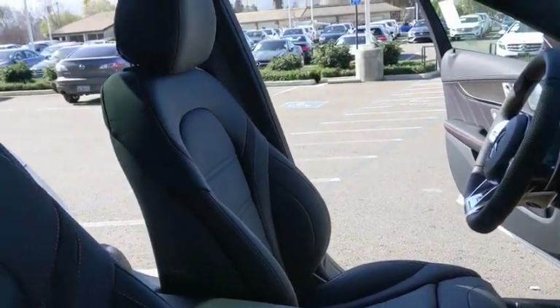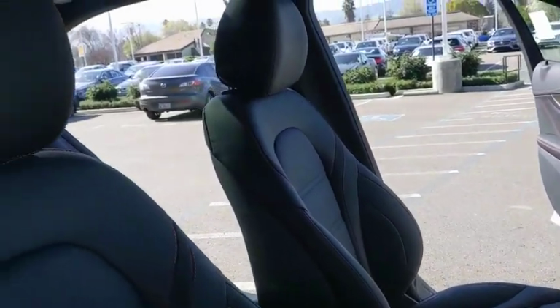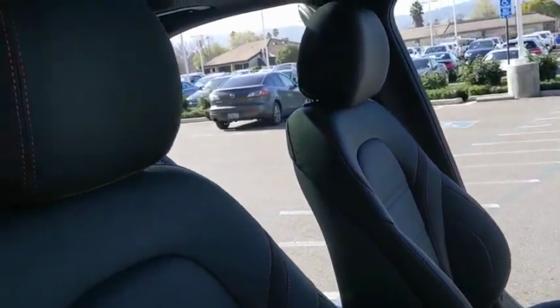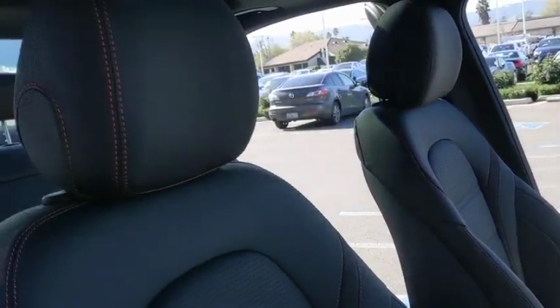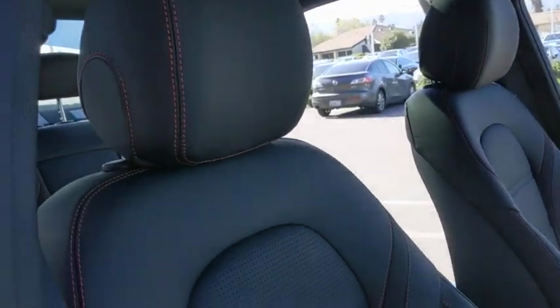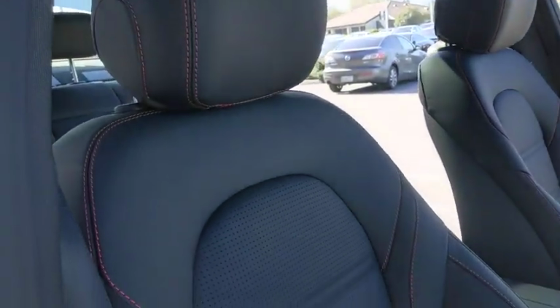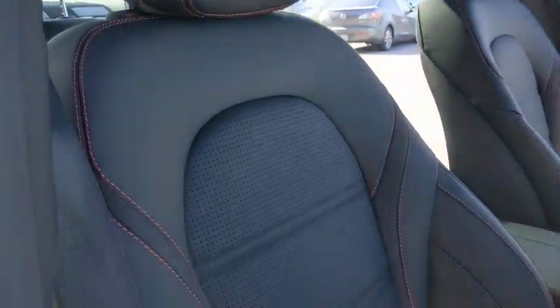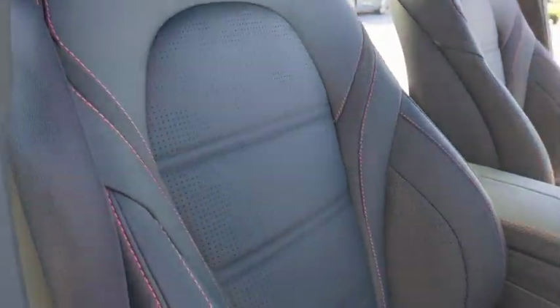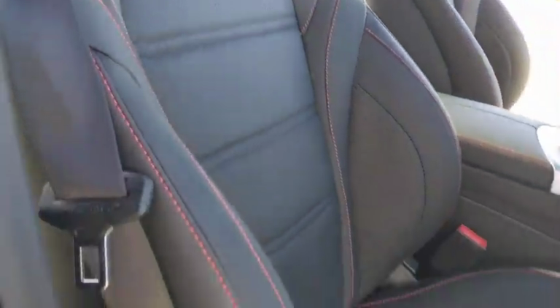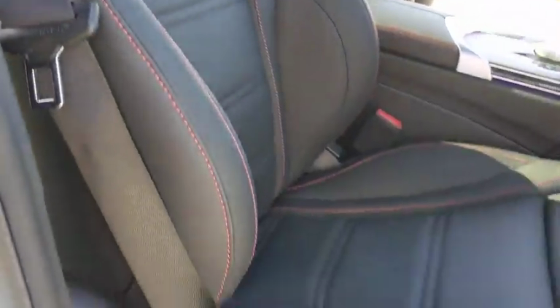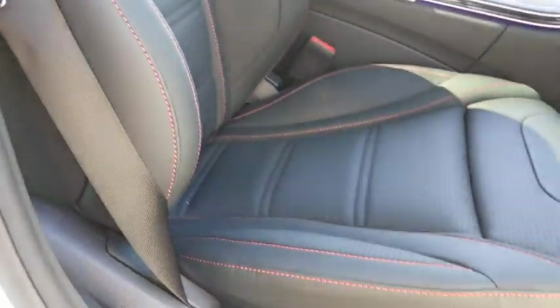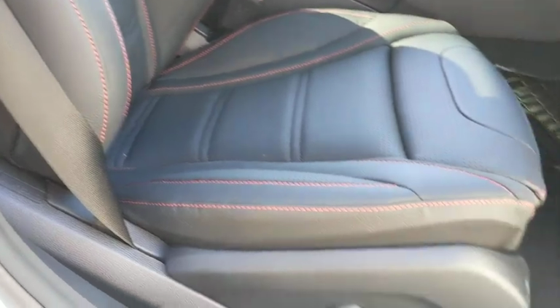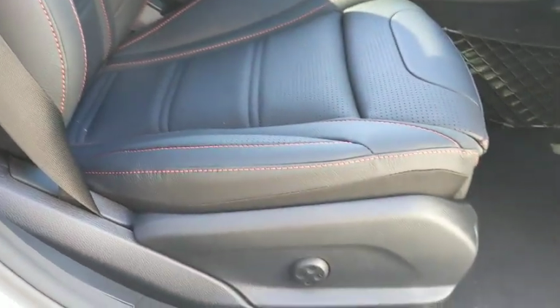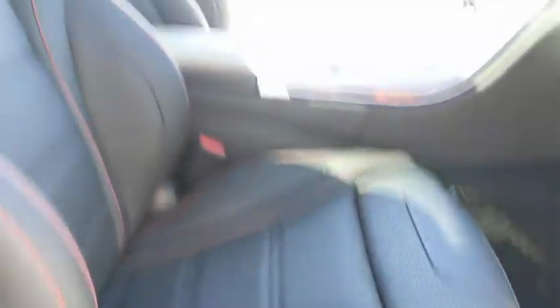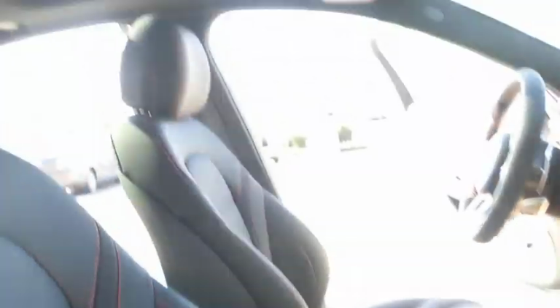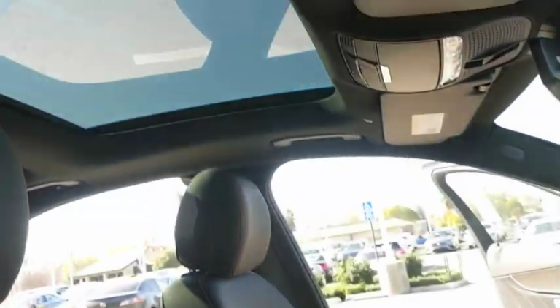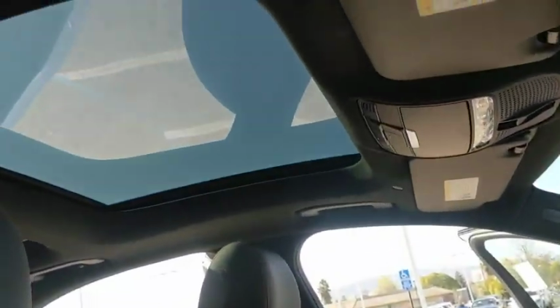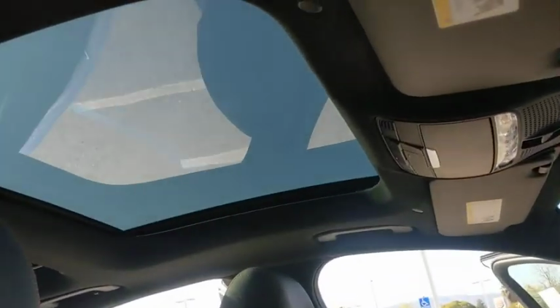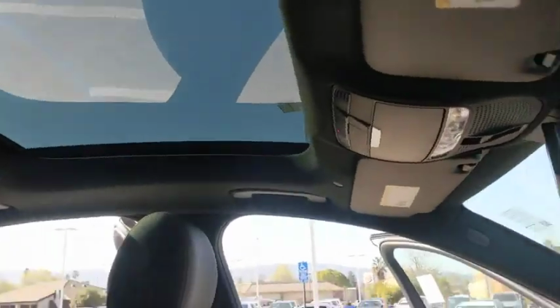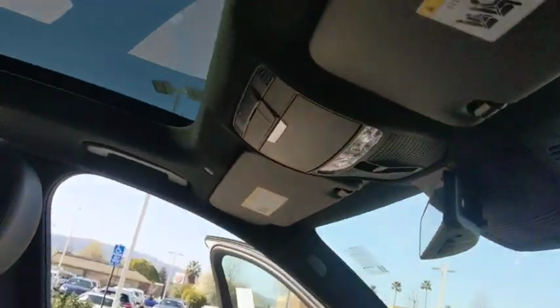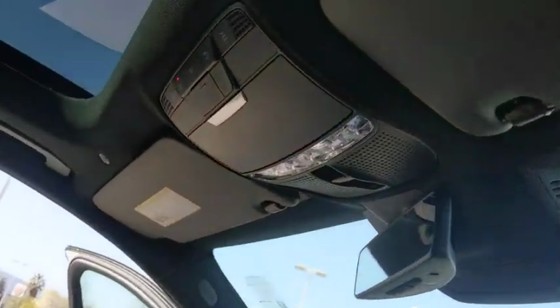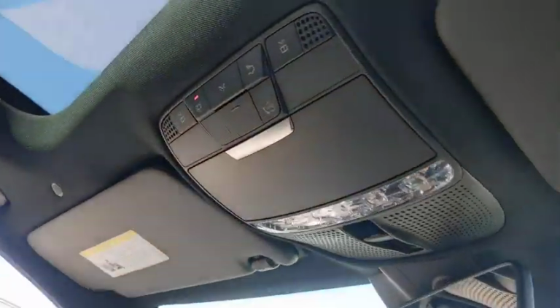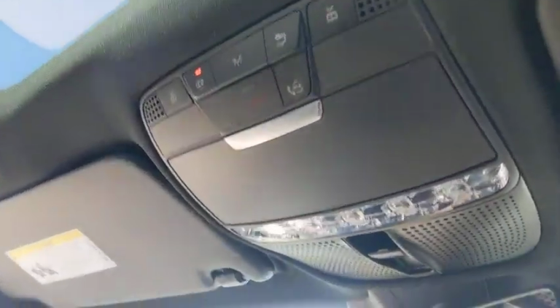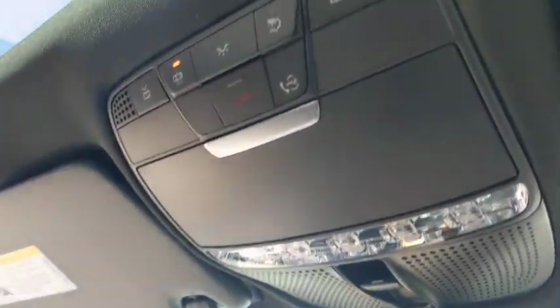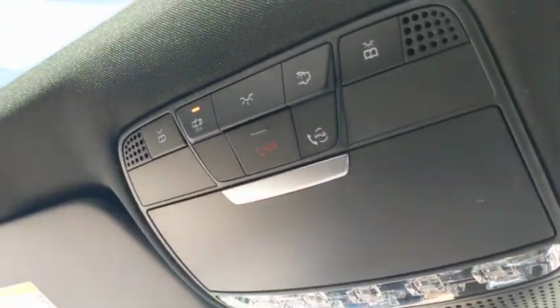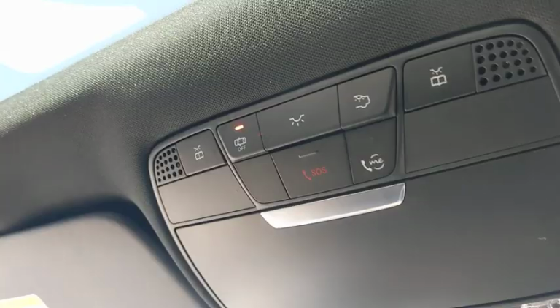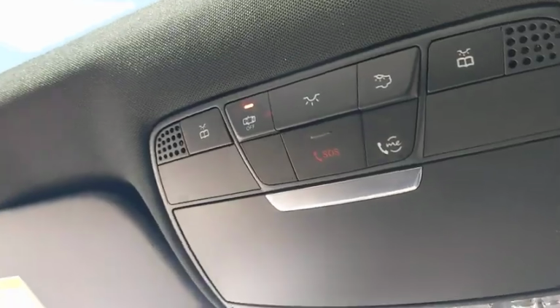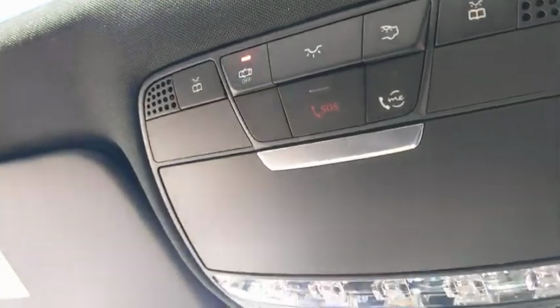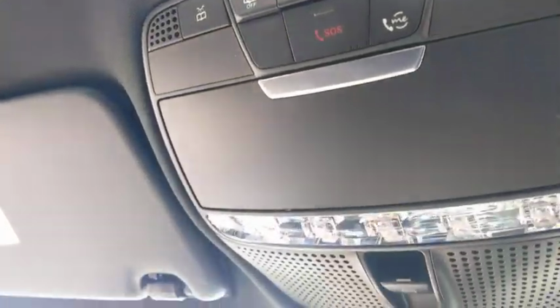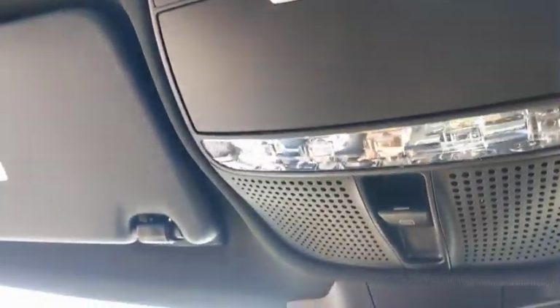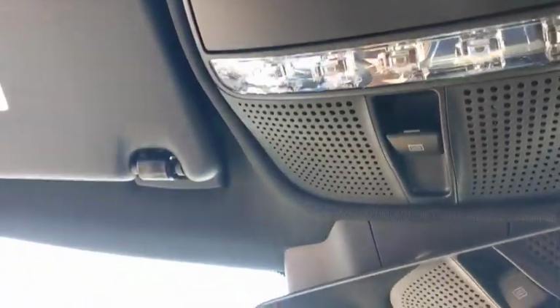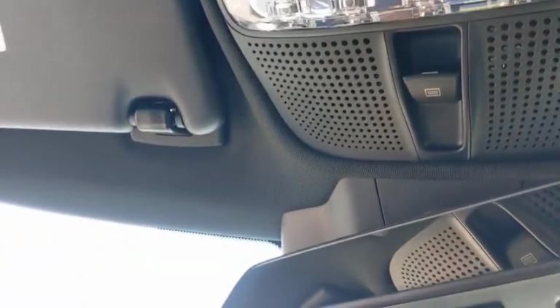Stability control, Bluetooth, leather-wrapped steering wheel, power steering, adjustable steering wheel, four-wheel disc brakes, auto-dimming rear-view mirror, floor mats, keyless start, aluminum wheels.